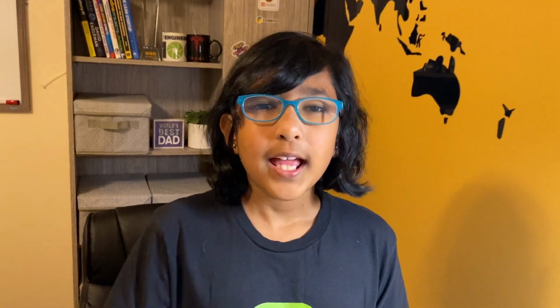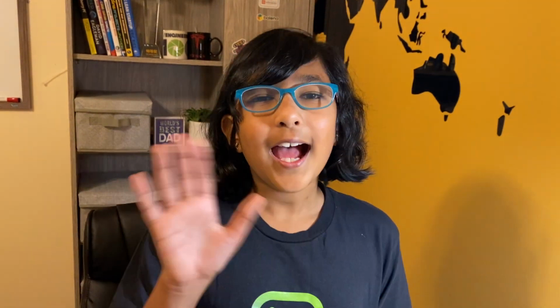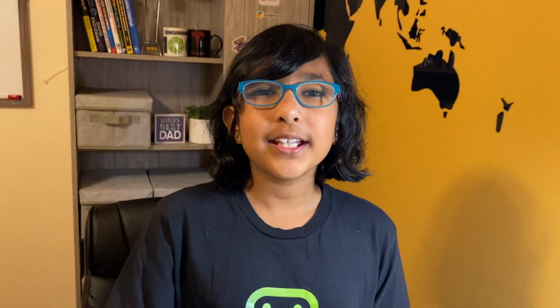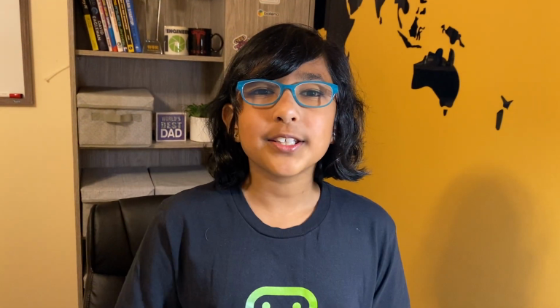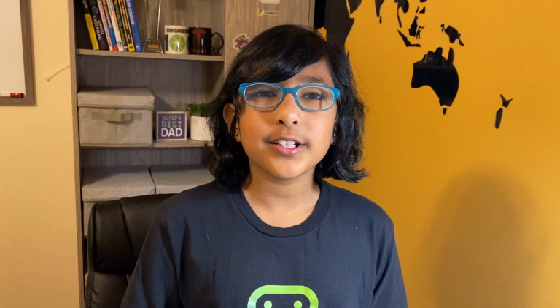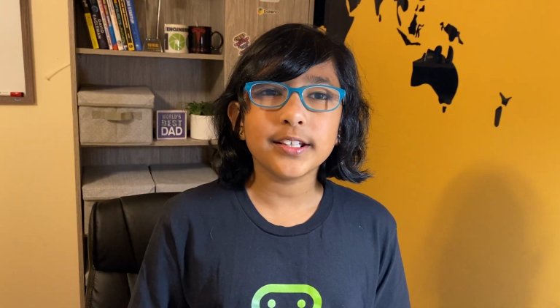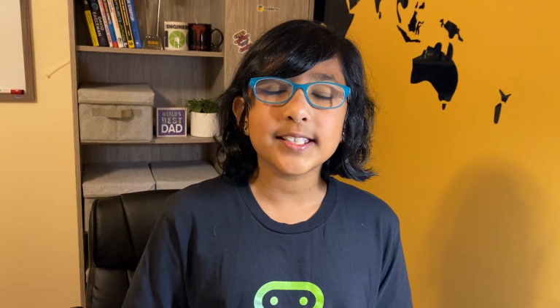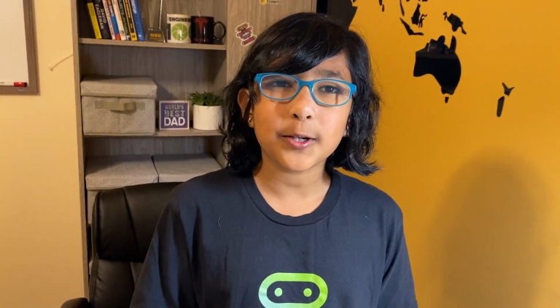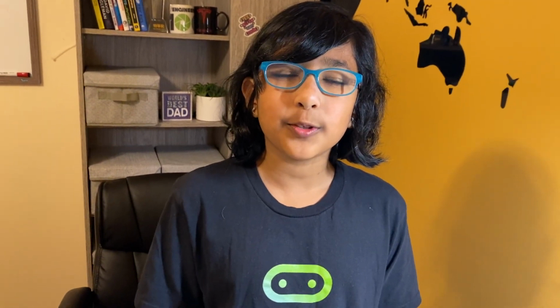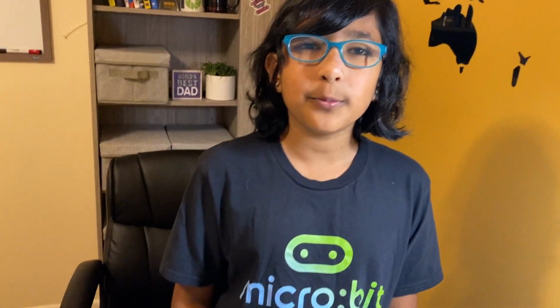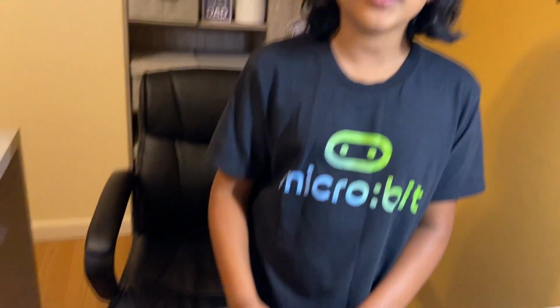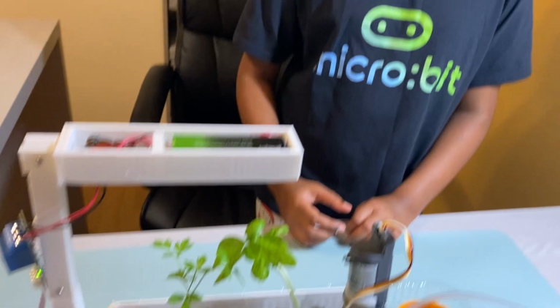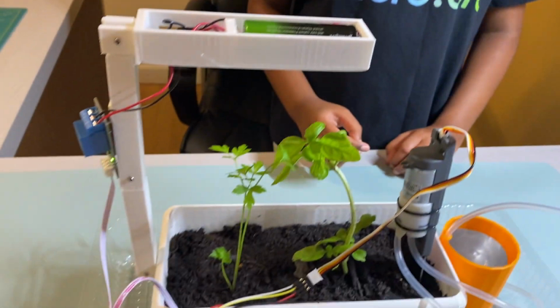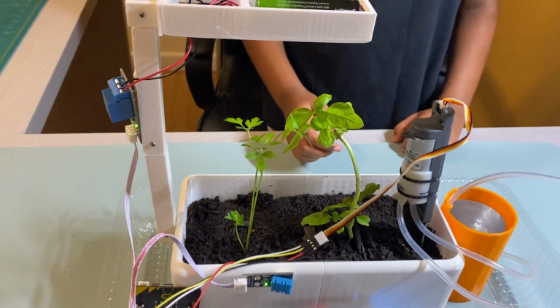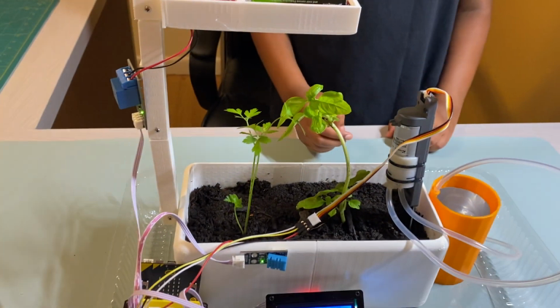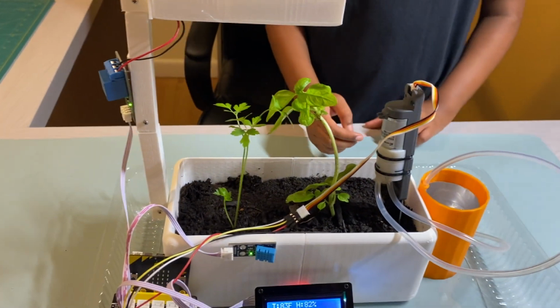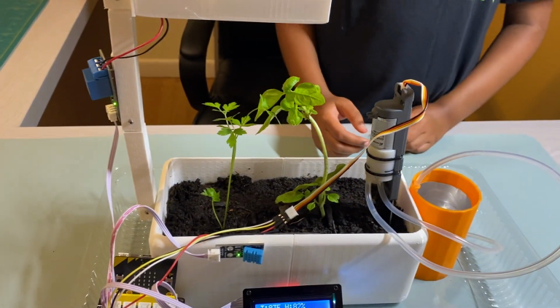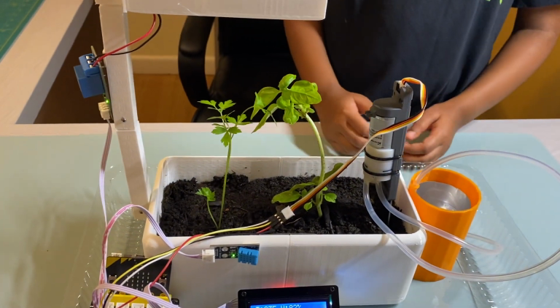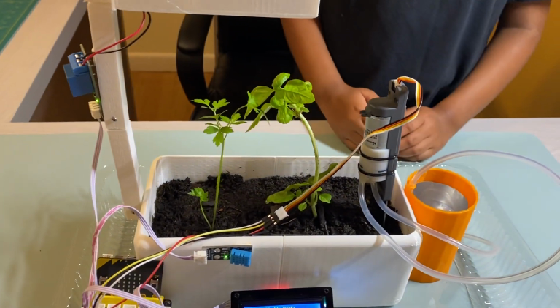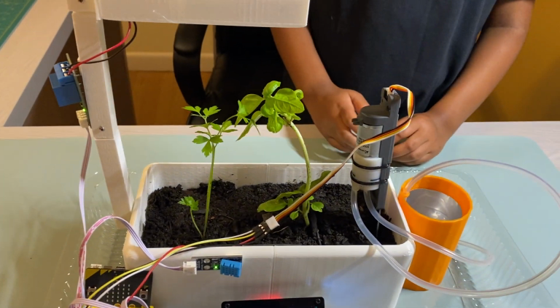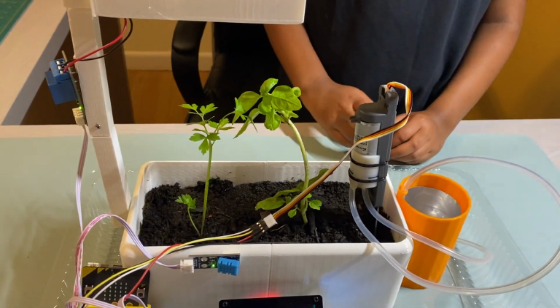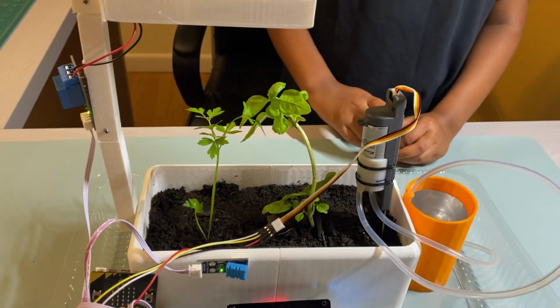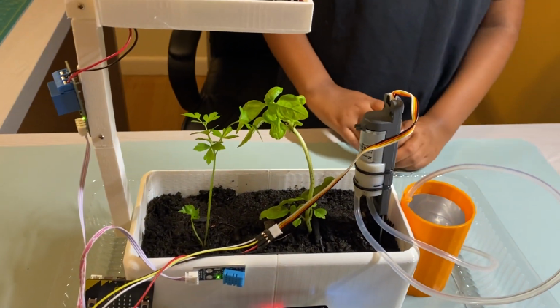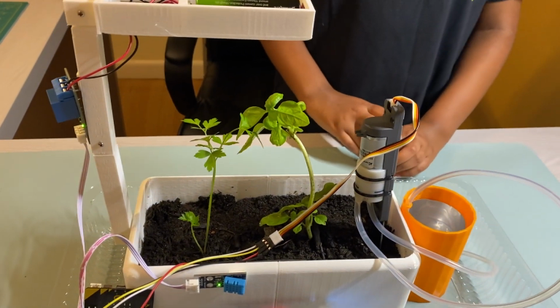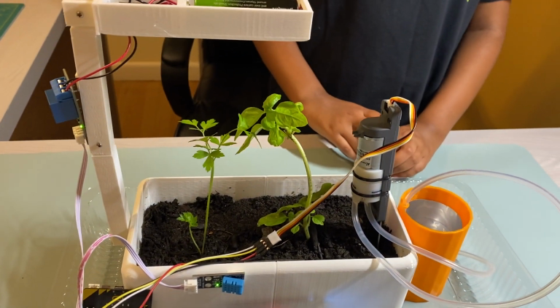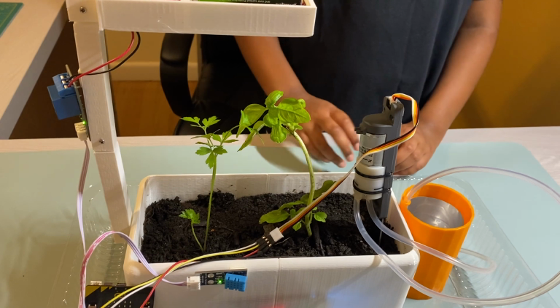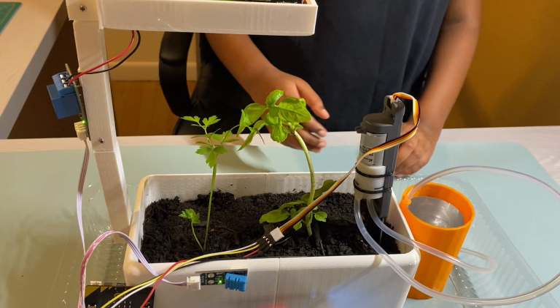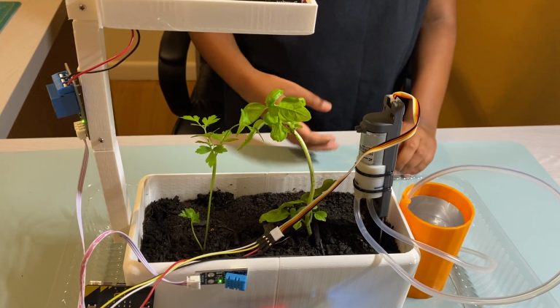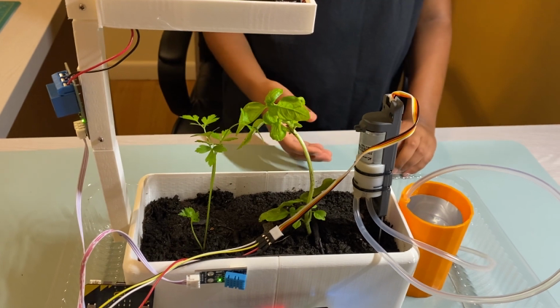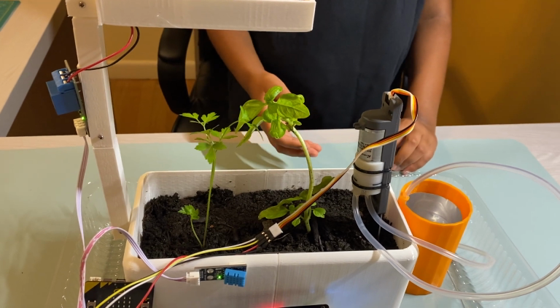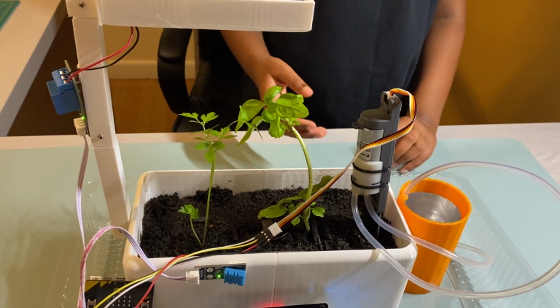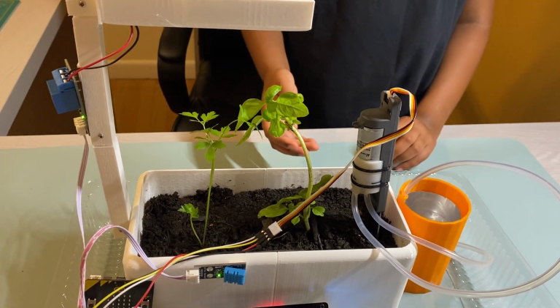Hi, my name is Ashirika and this is my project for the Microbot contest. For this project, I'm doing a smart harvesting system which will precisely use water and light.